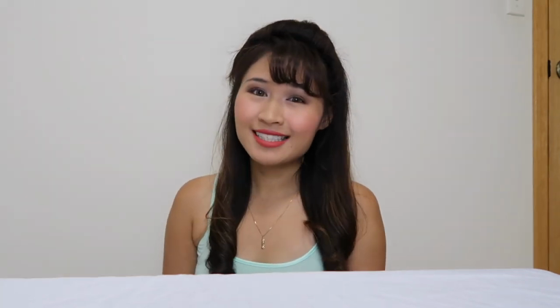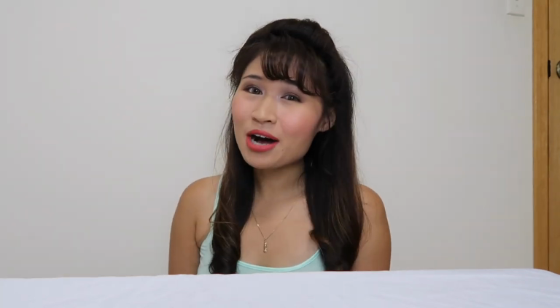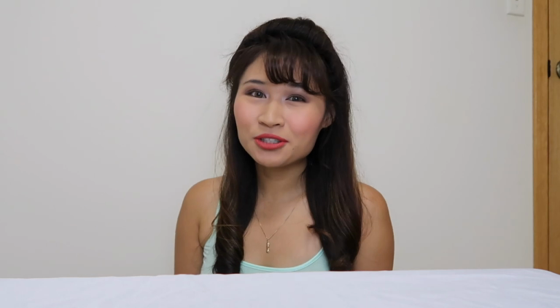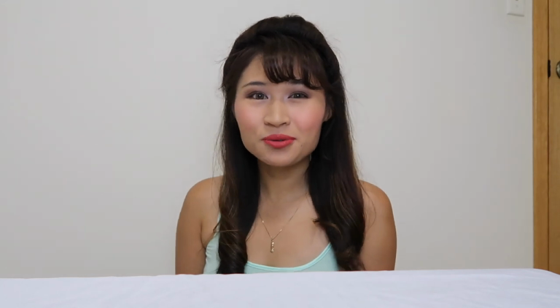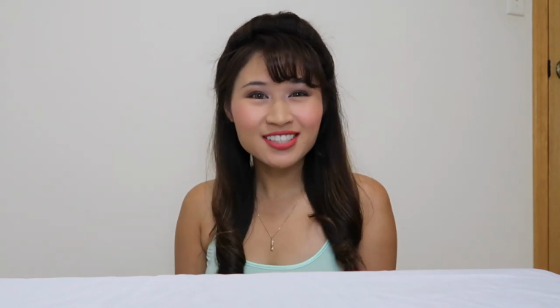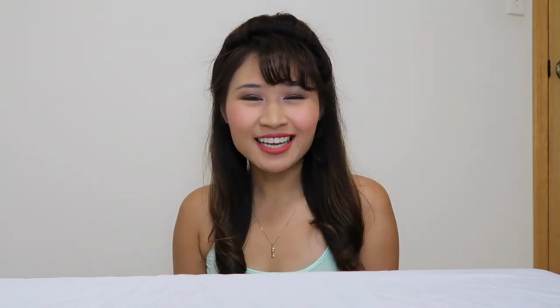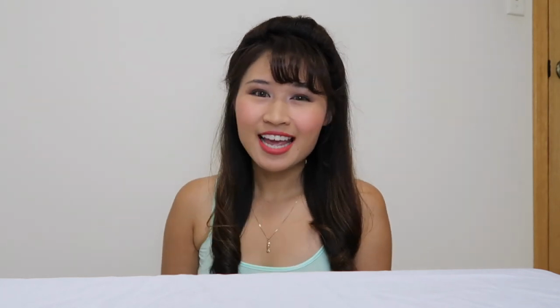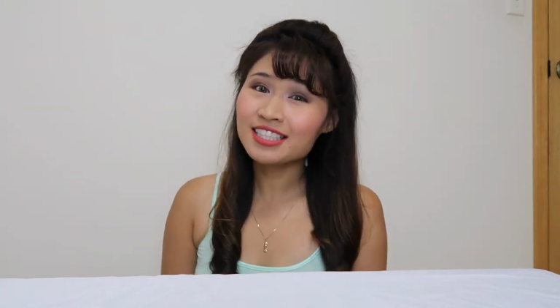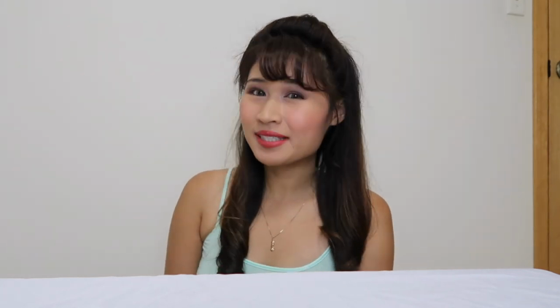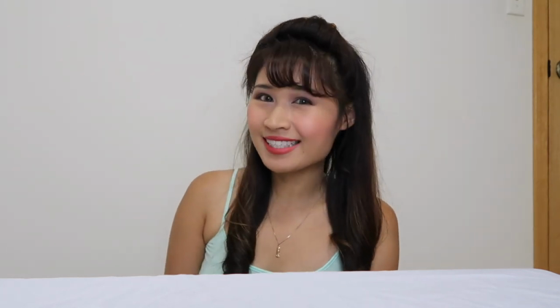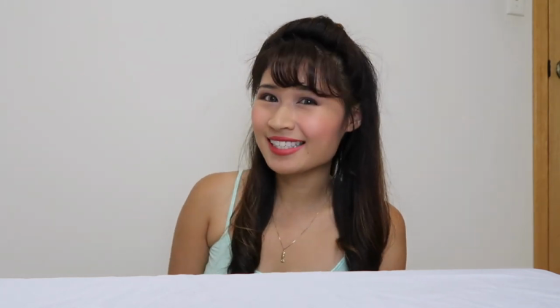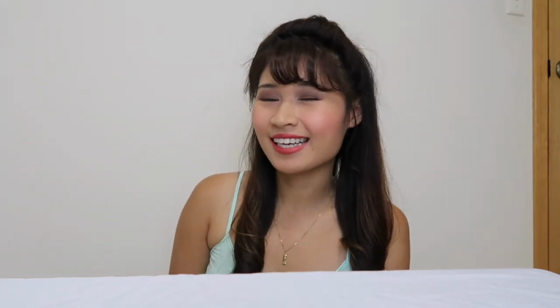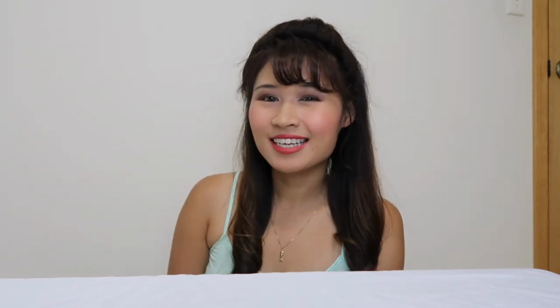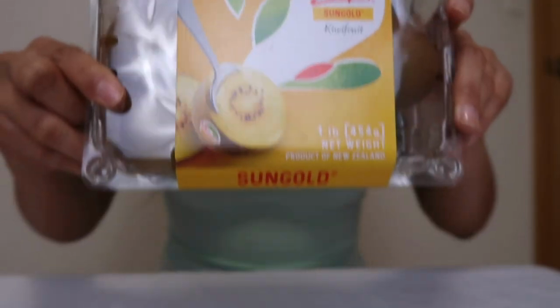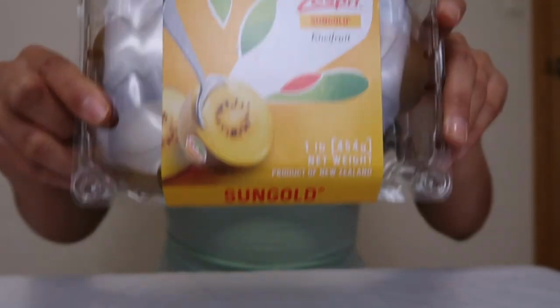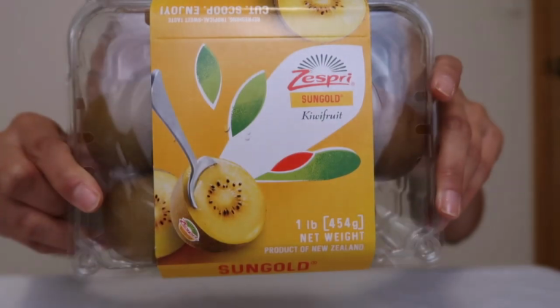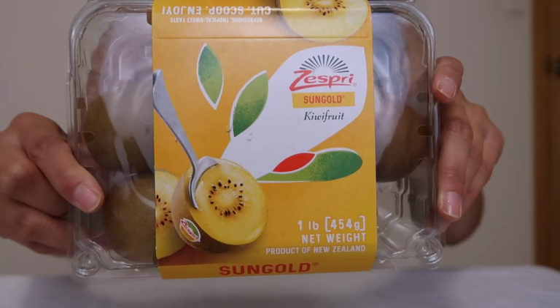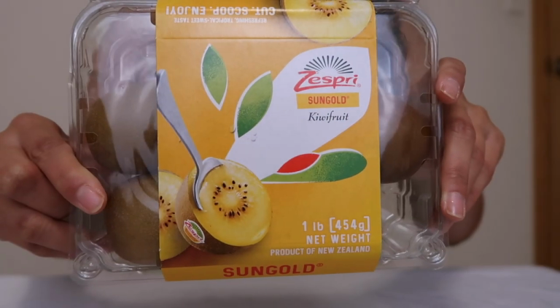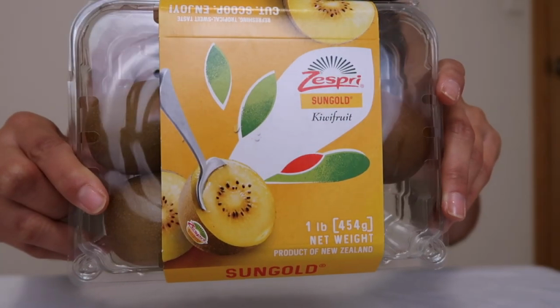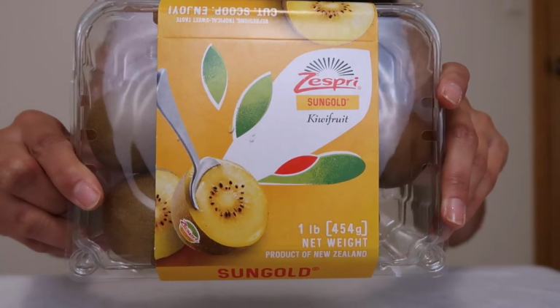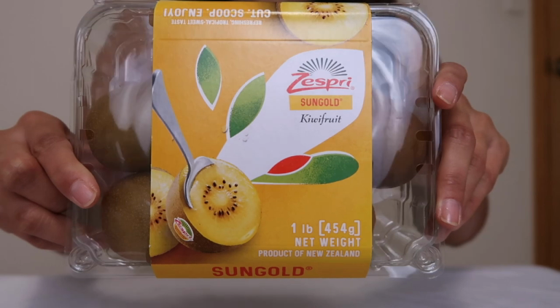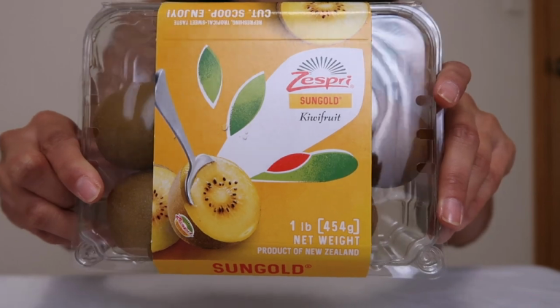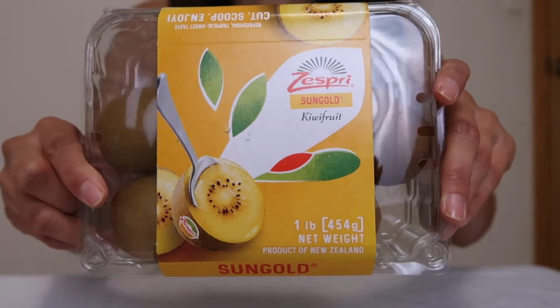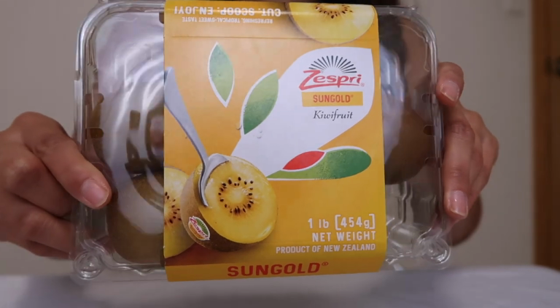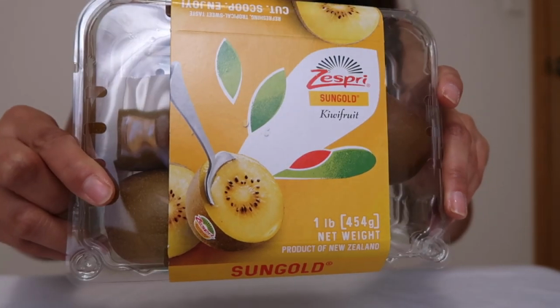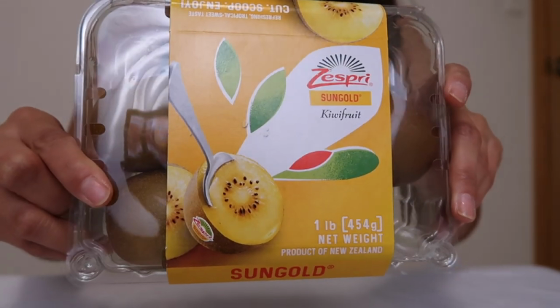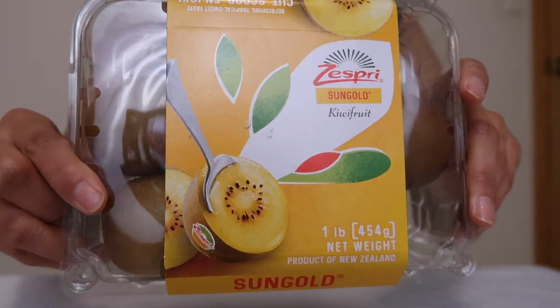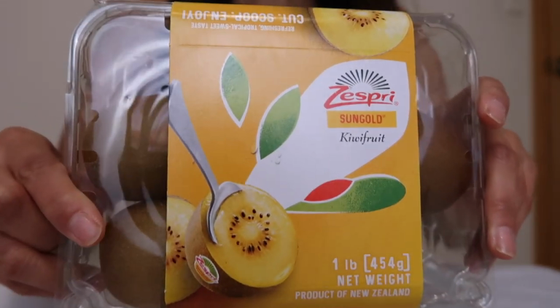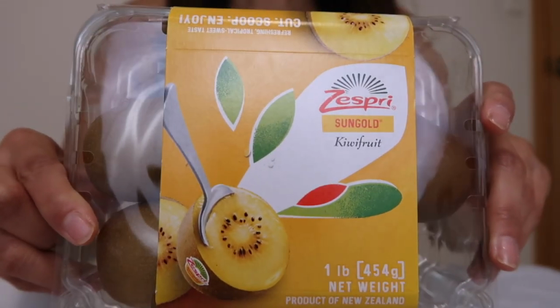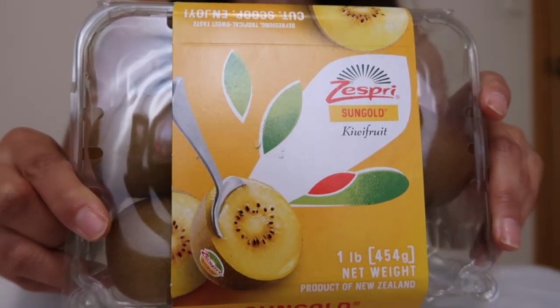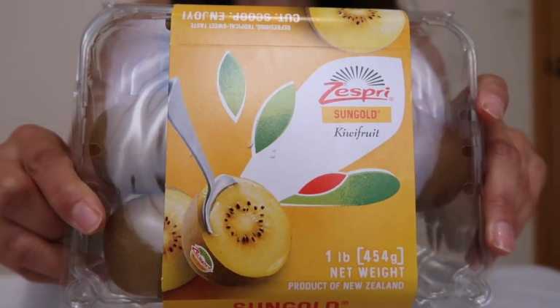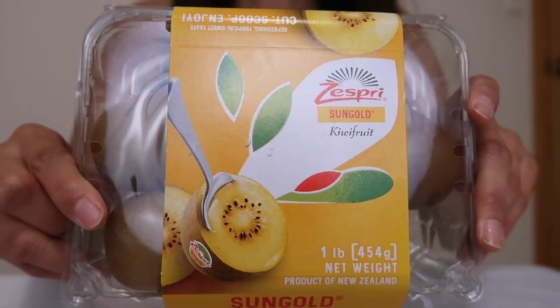Today I'll be showing you what it looks like and I'll be taste testing it. This is the brand Zespri that sells the golden kiwis — here they advertise it.